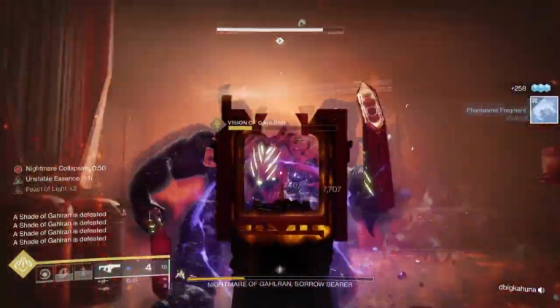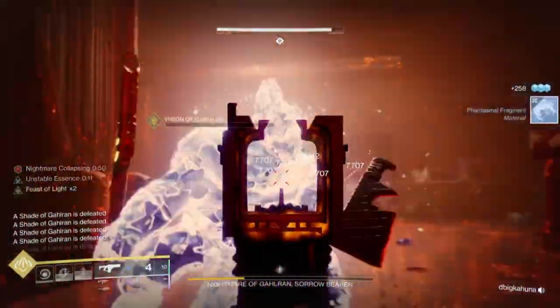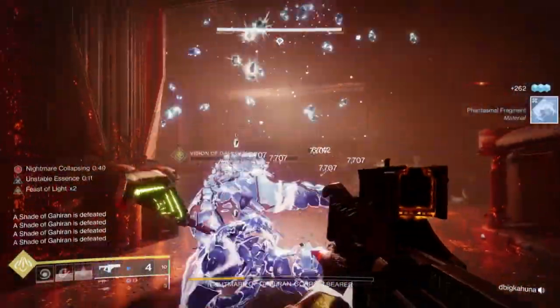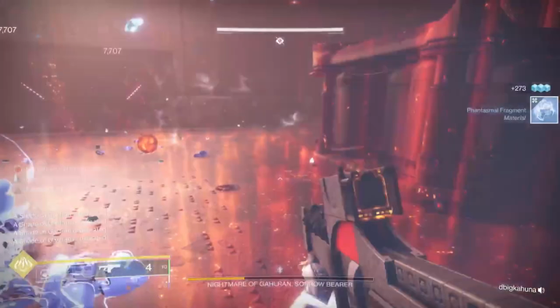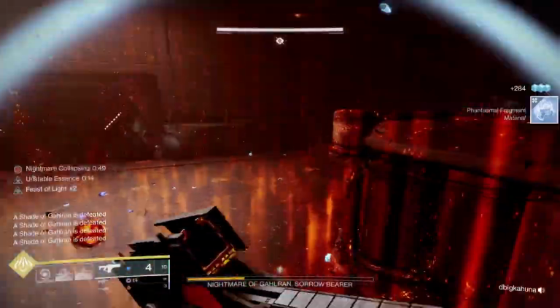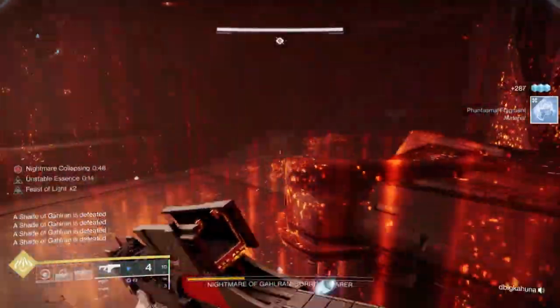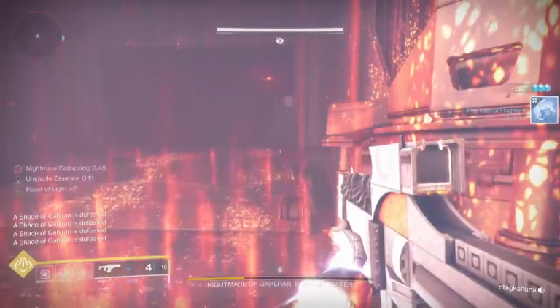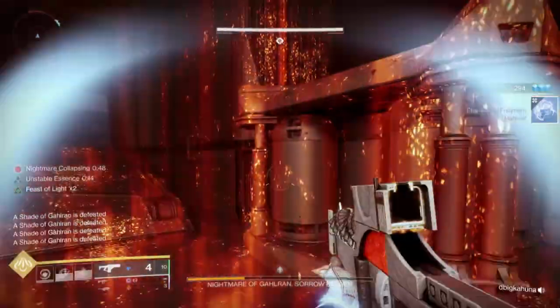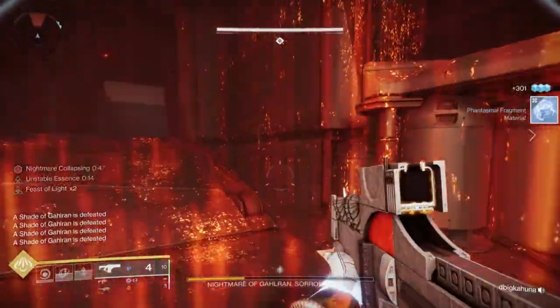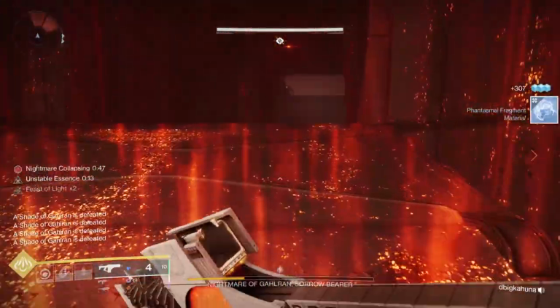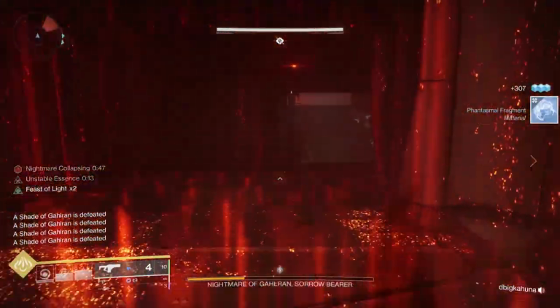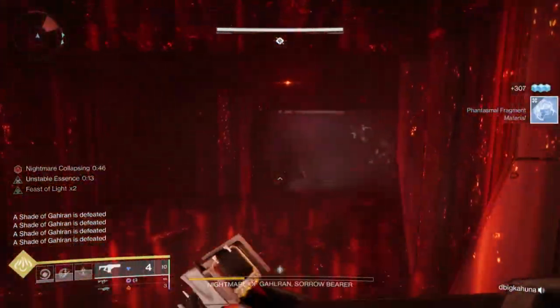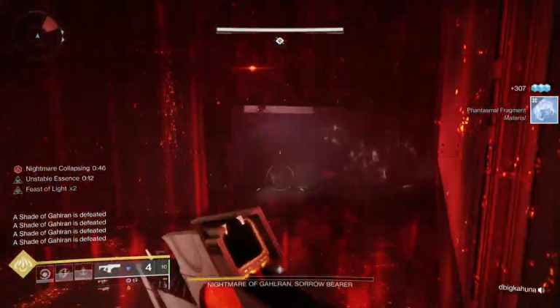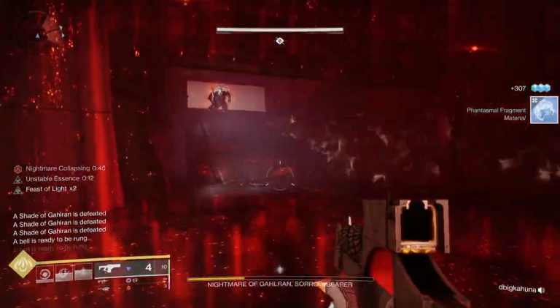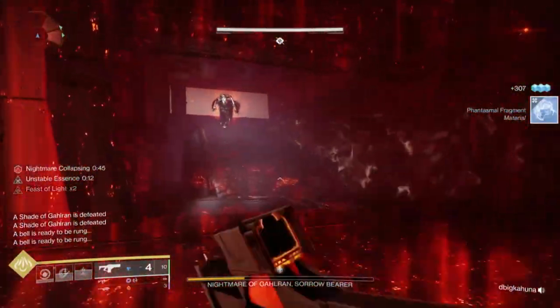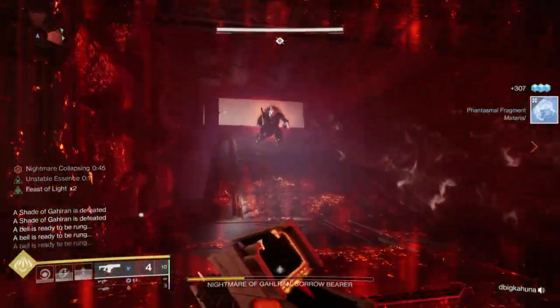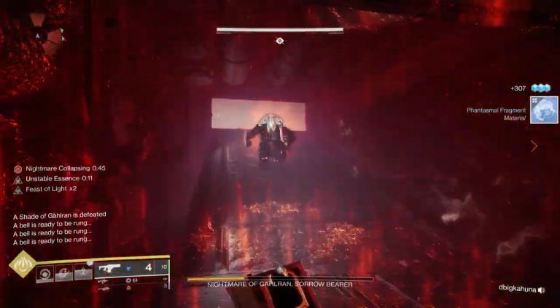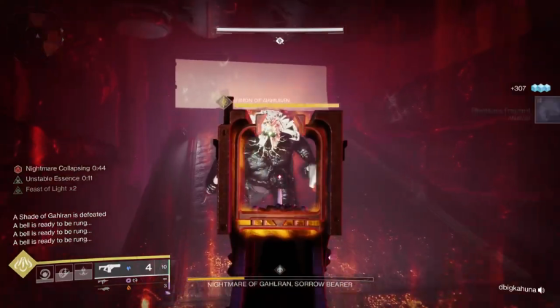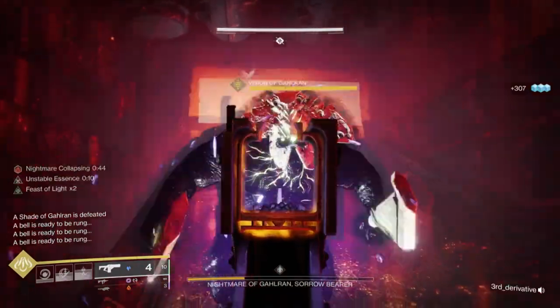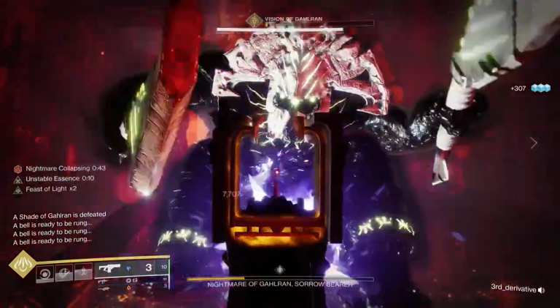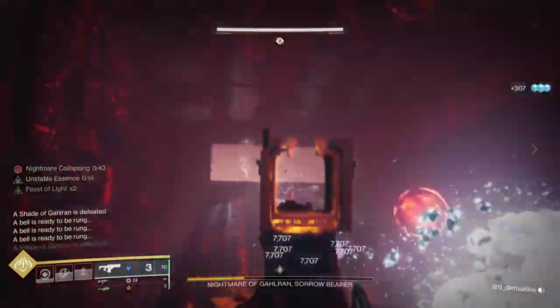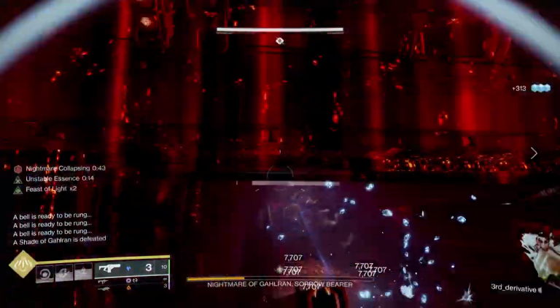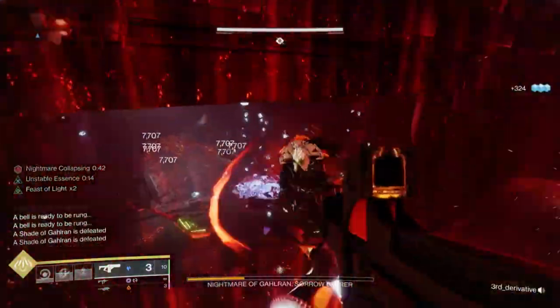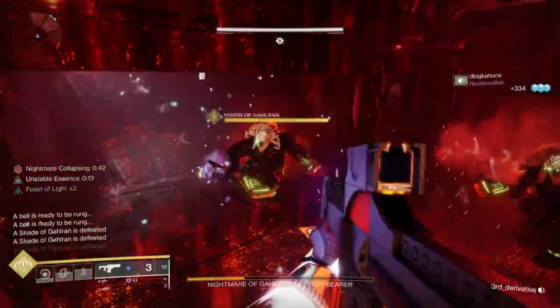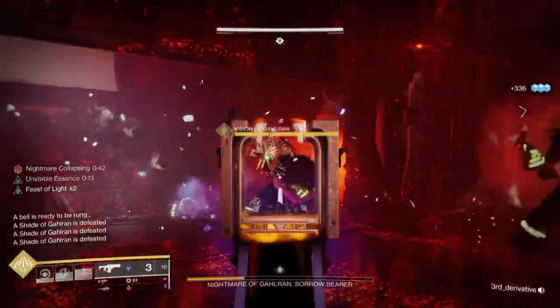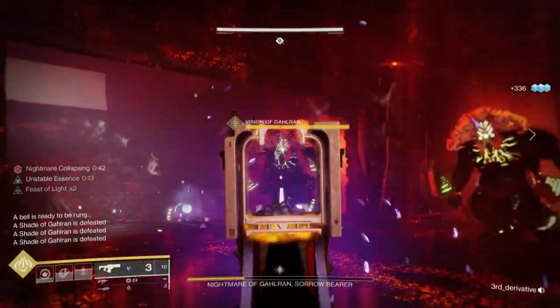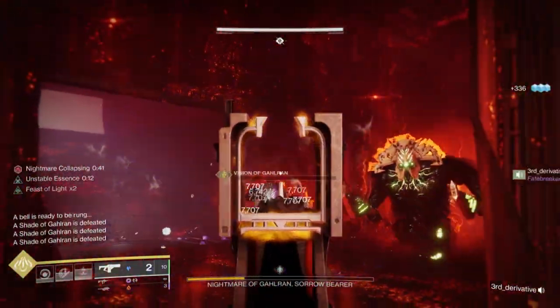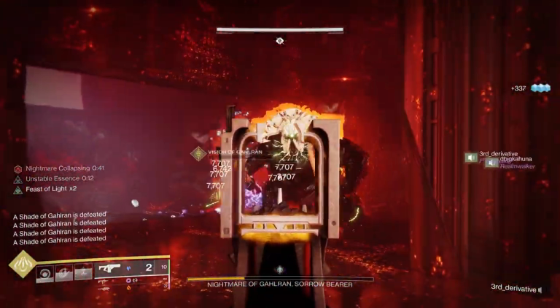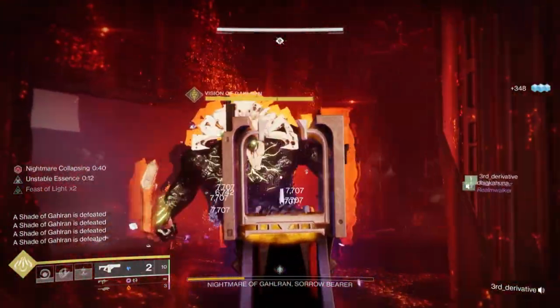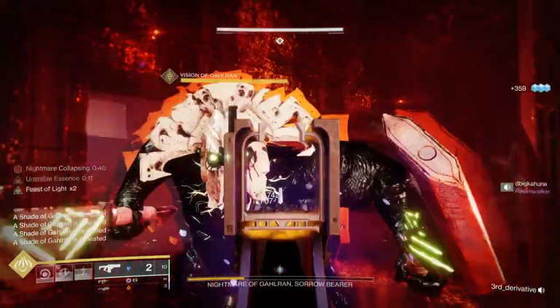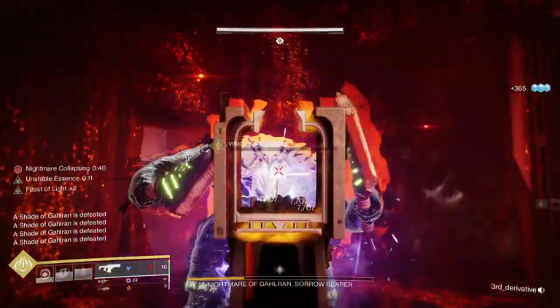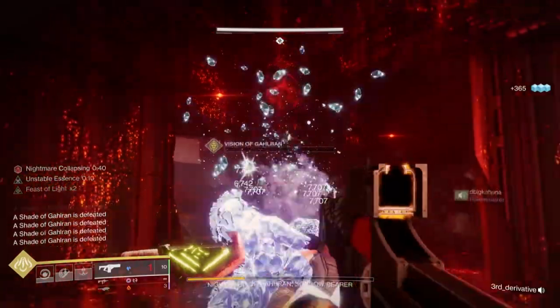The people who are in those two rooms will notice there'll be visions that show up. You'll need to kill those as quickly as possible. Once they're killed on both sides — this is if you're doing two at a time — everyone will go into the main room and shoot the boss. That starts the DPS phase.